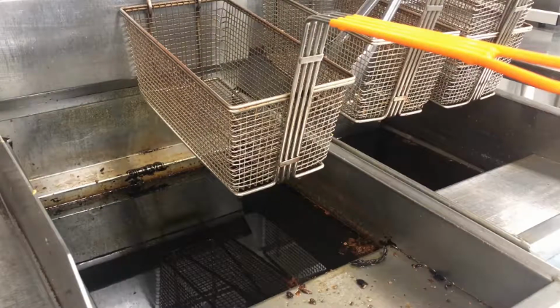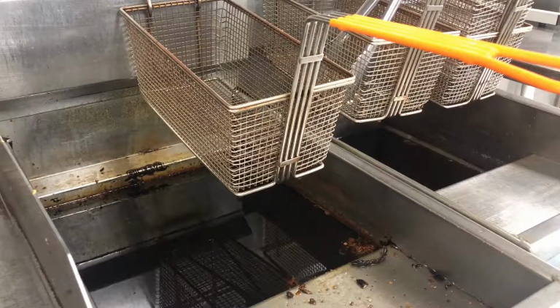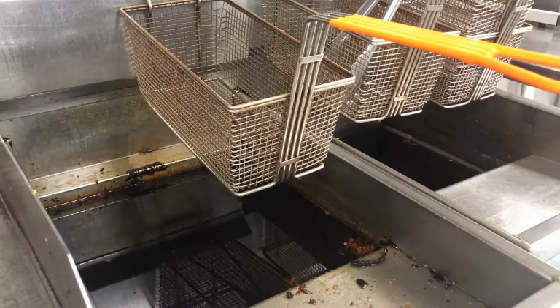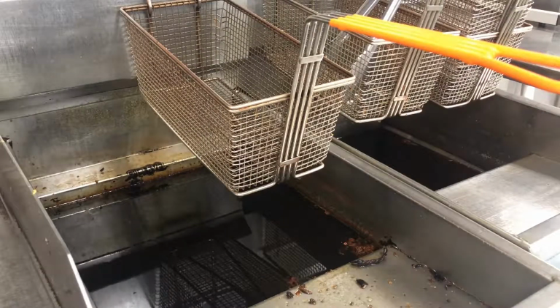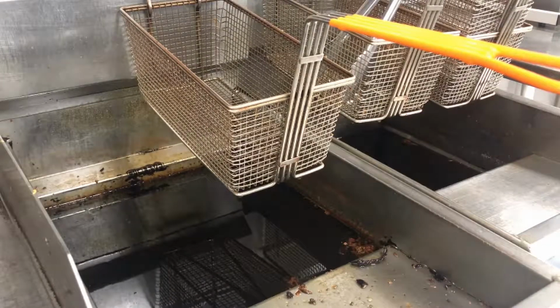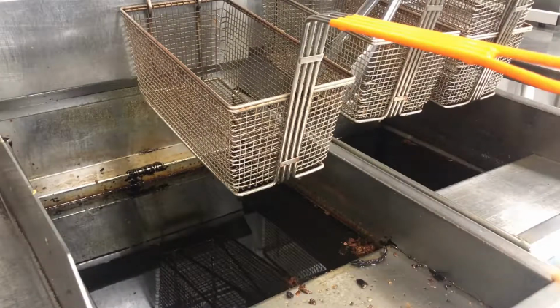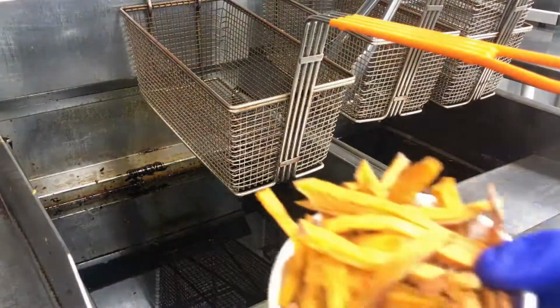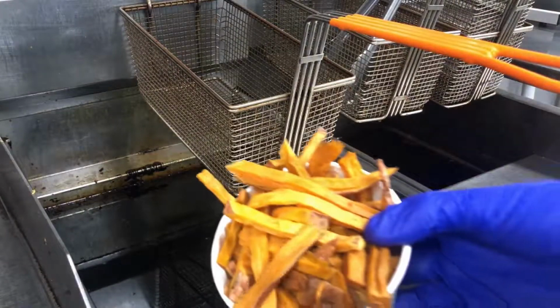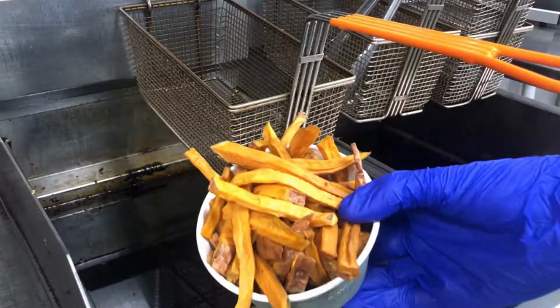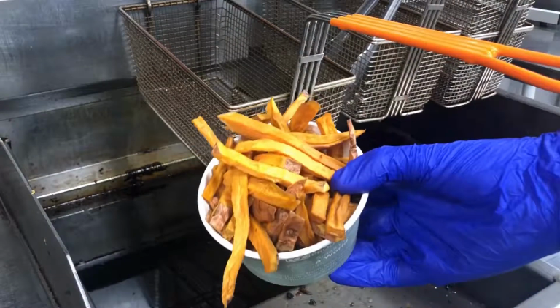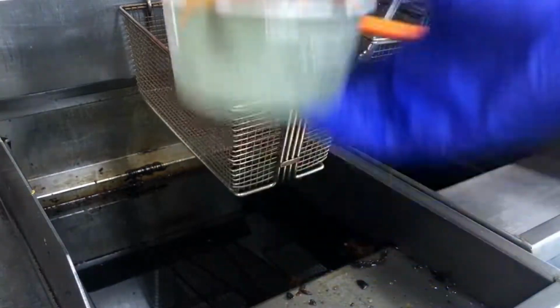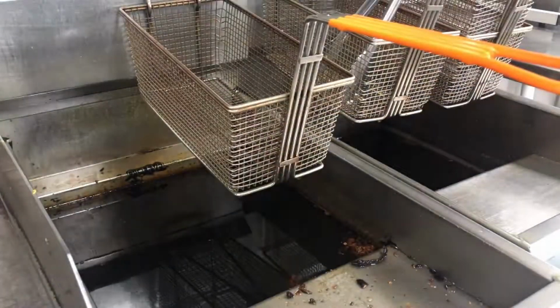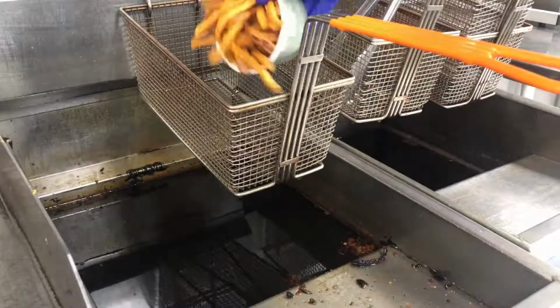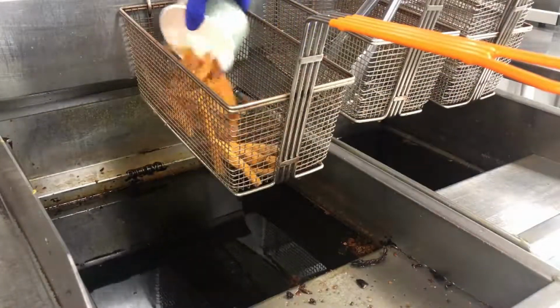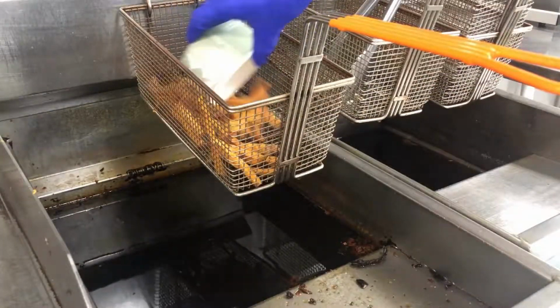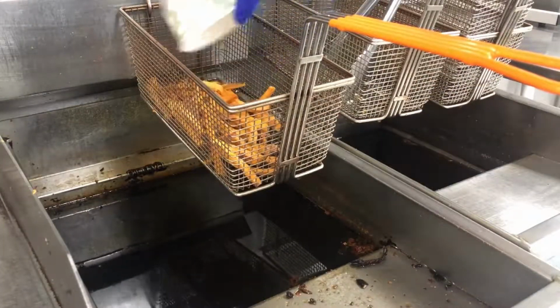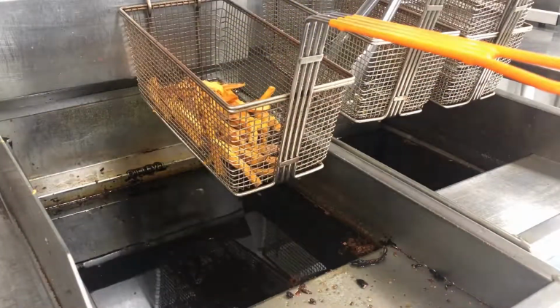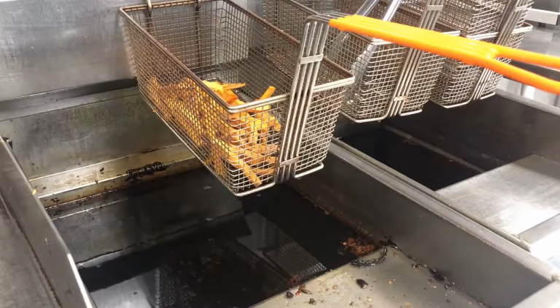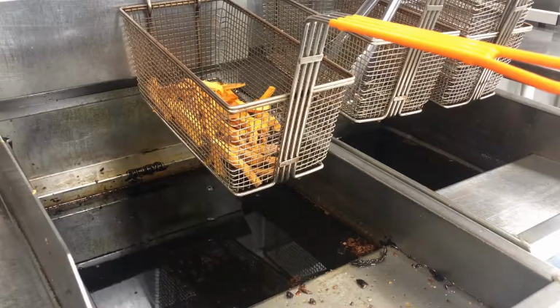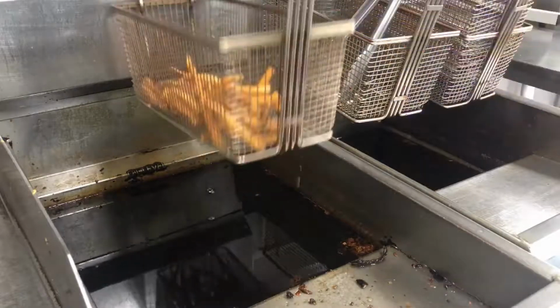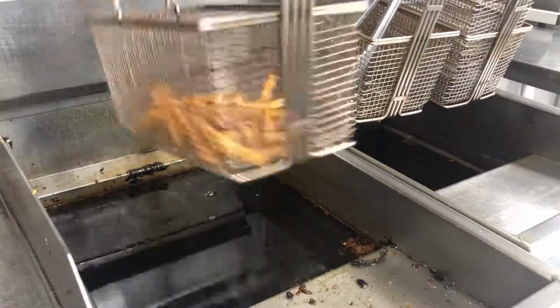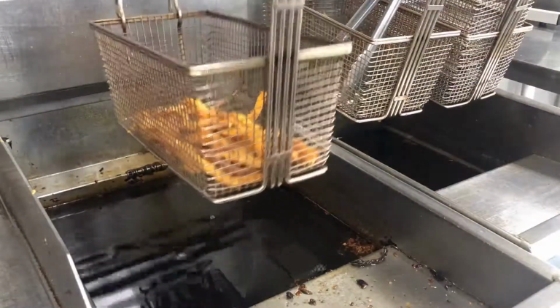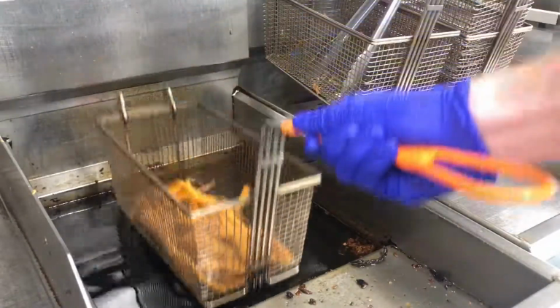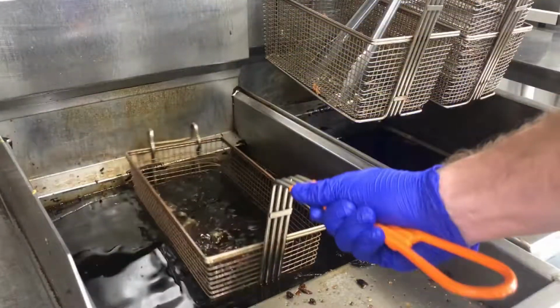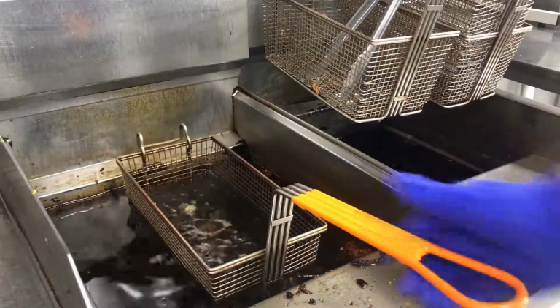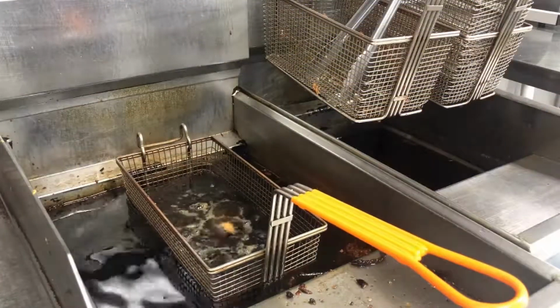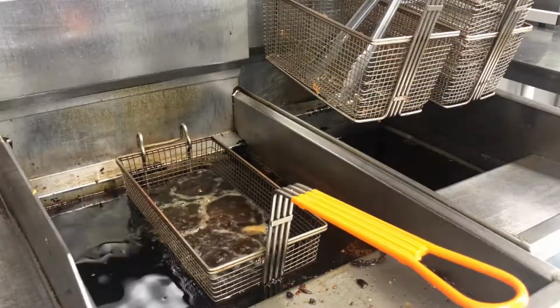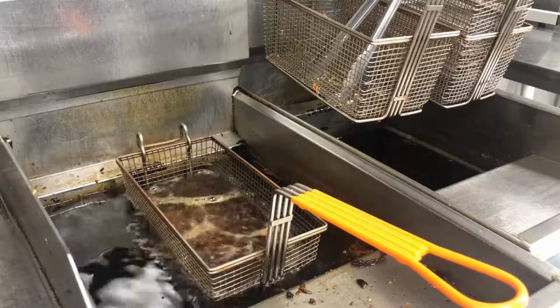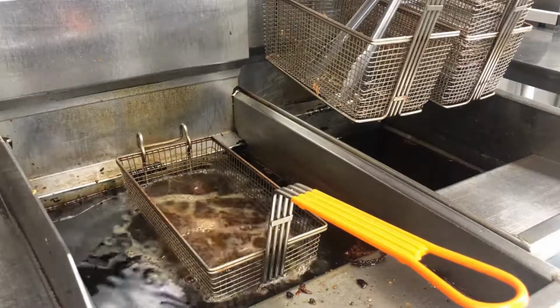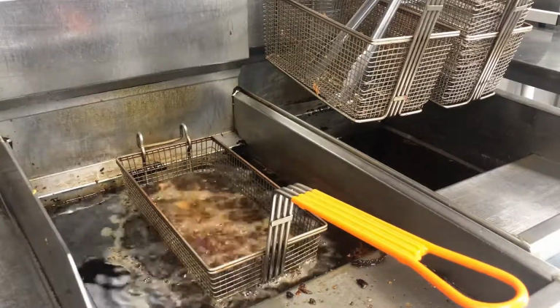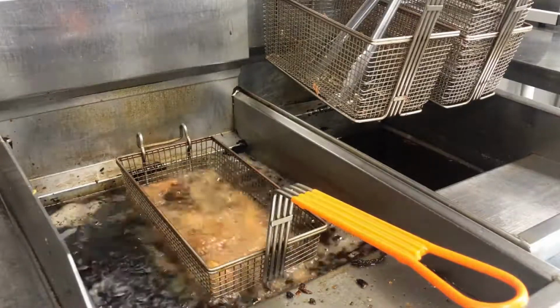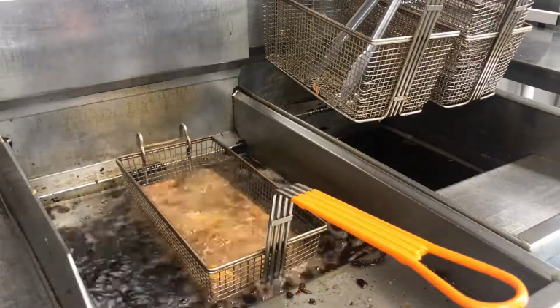Get your fry cup full of sweet potato fries, dump those into the basket. Once they're in the basket, go ahead and drop them in the oil. These are going to cook for about two to three minutes.